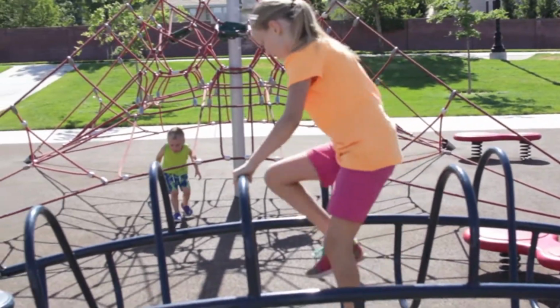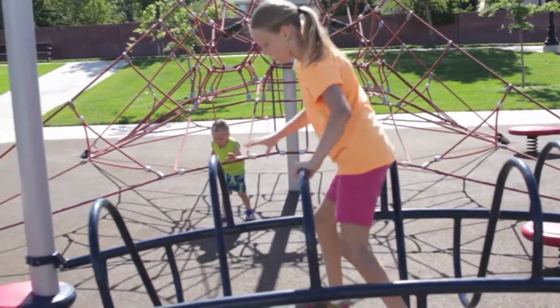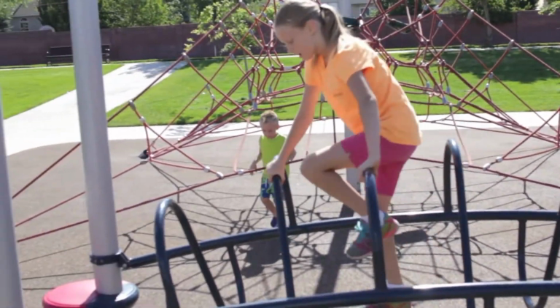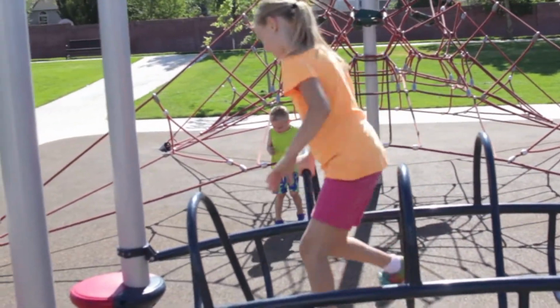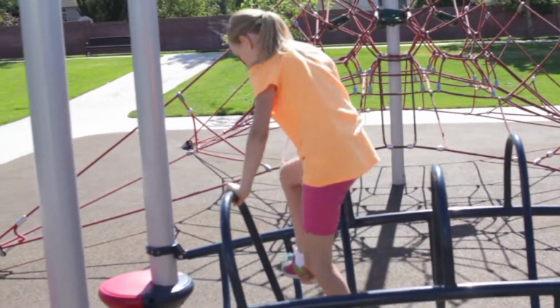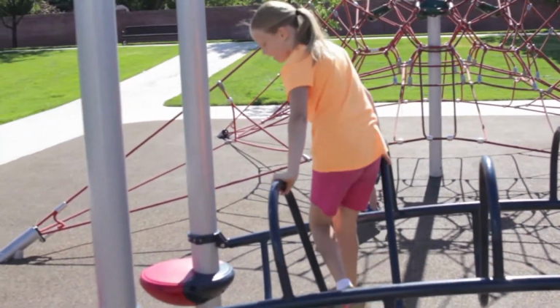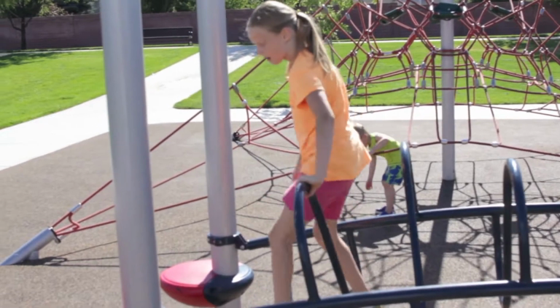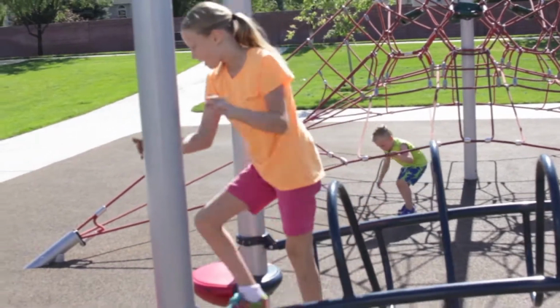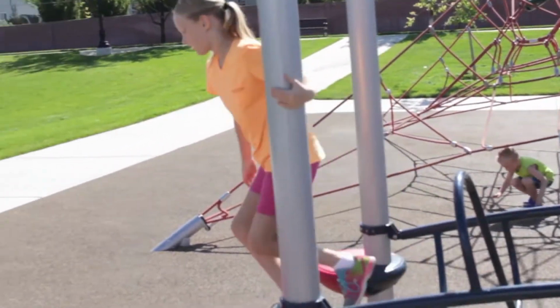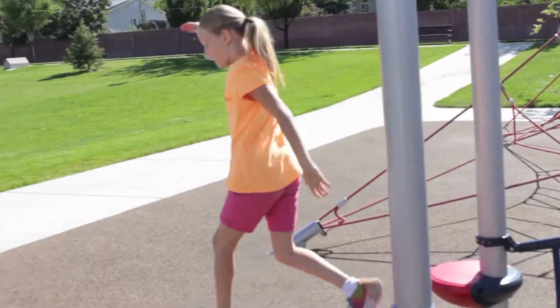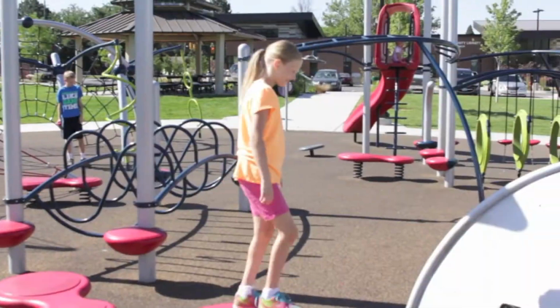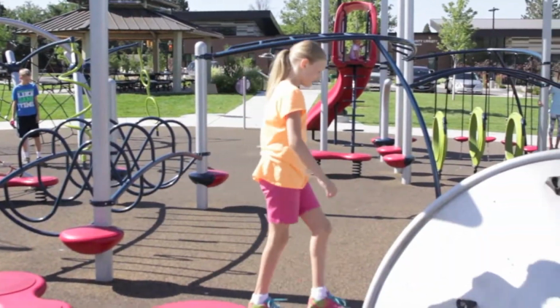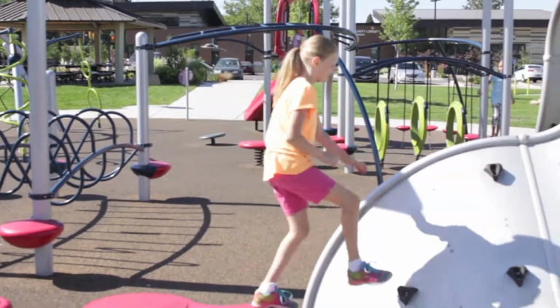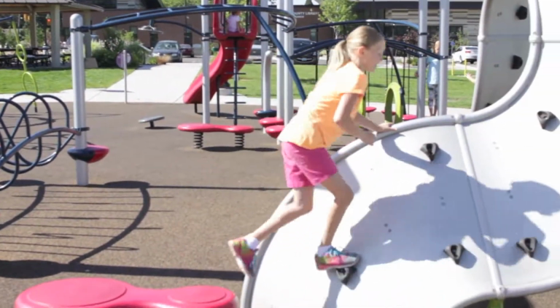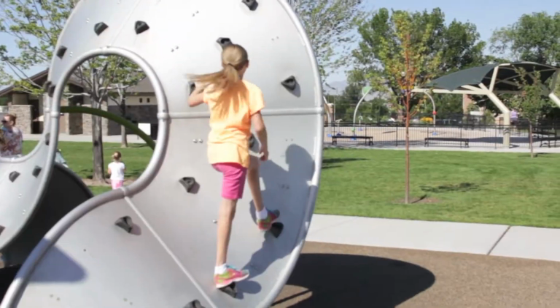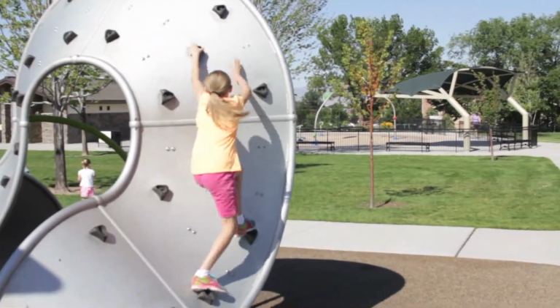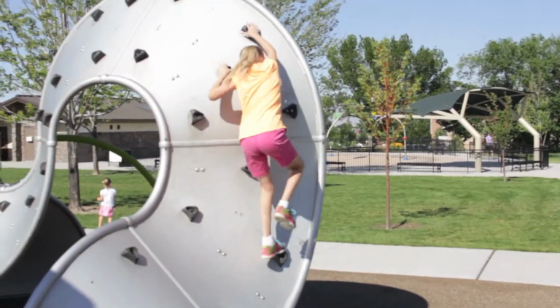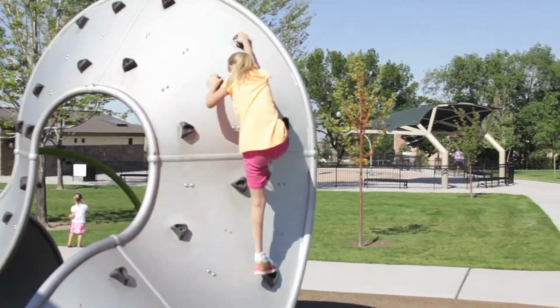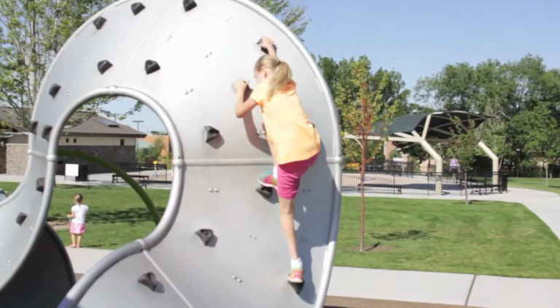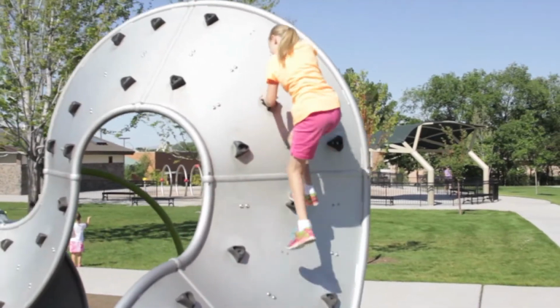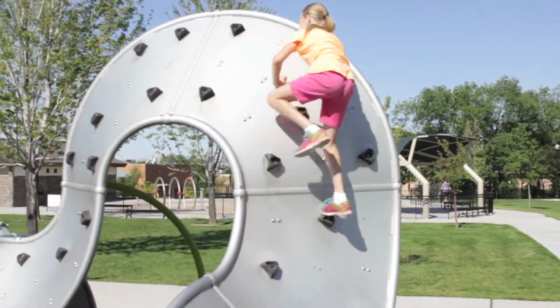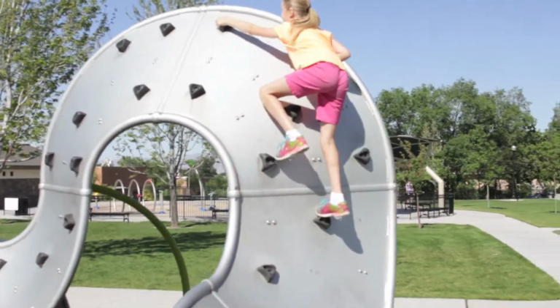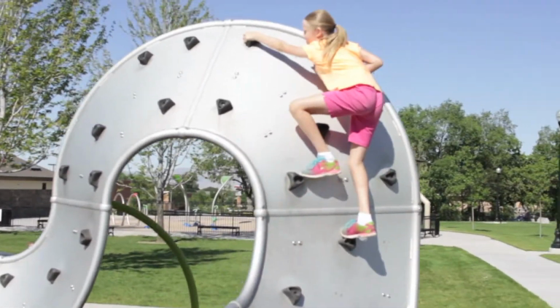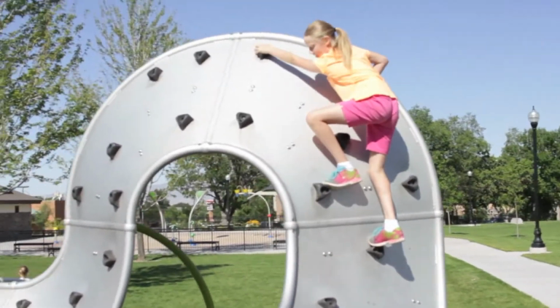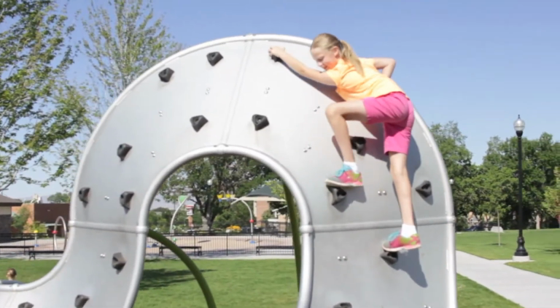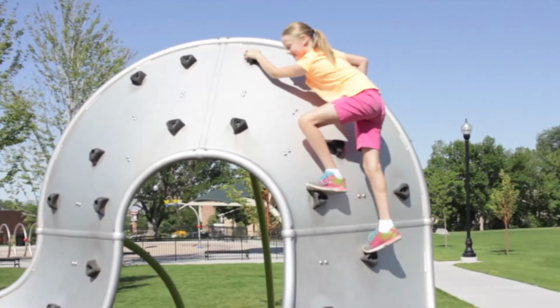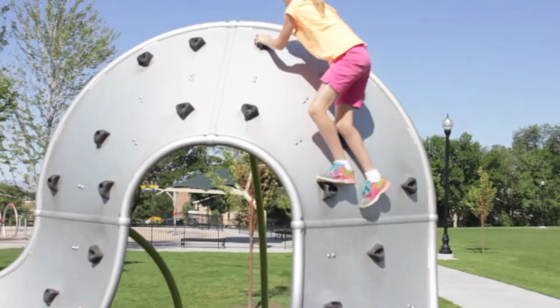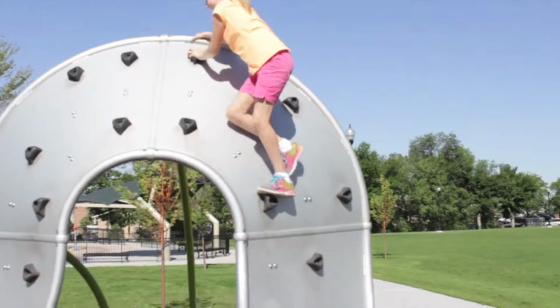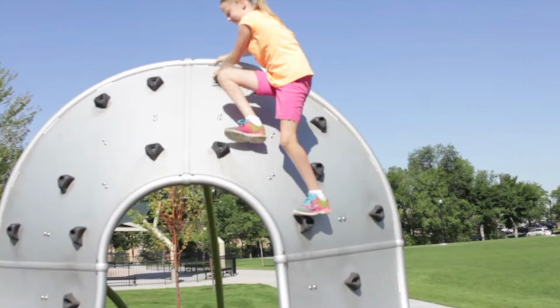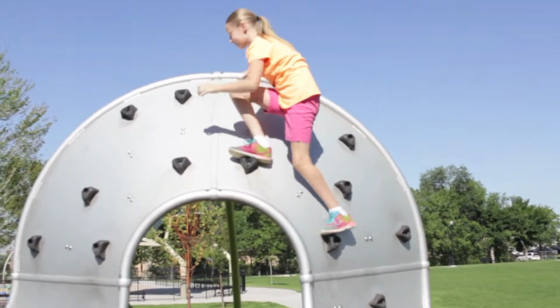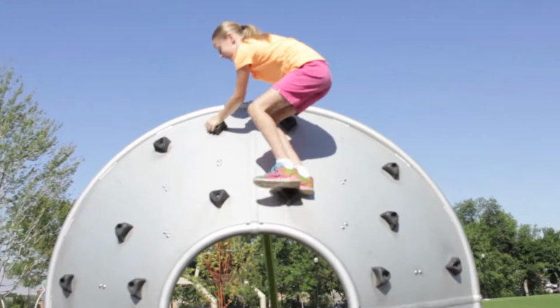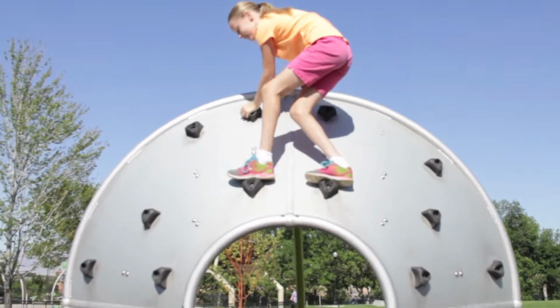She's powering right through those. Look at that lower leg strength. And she gets around those. Next up, the climbing wall.